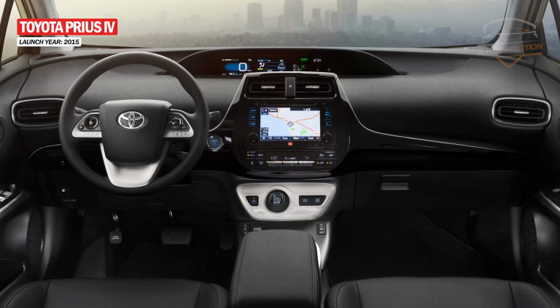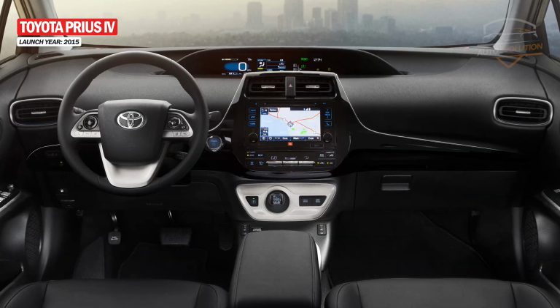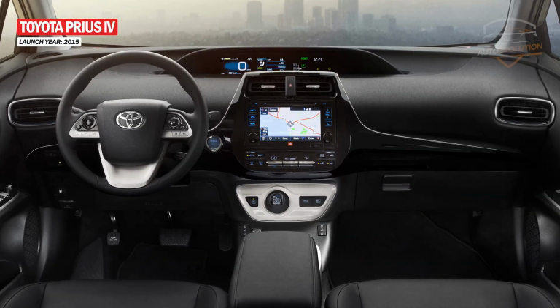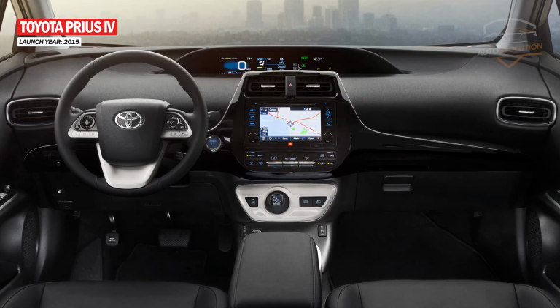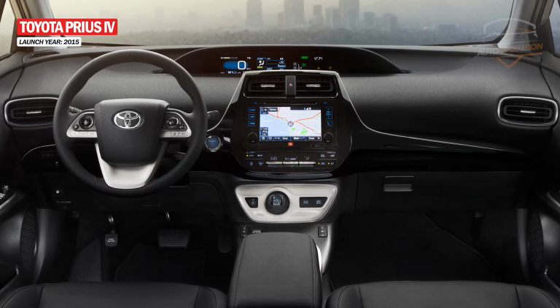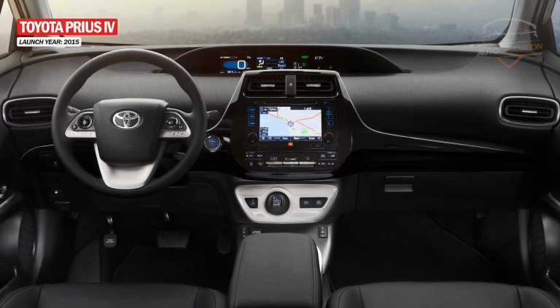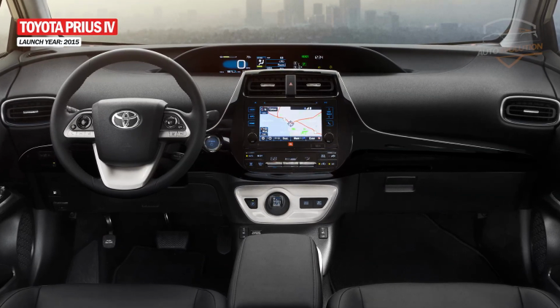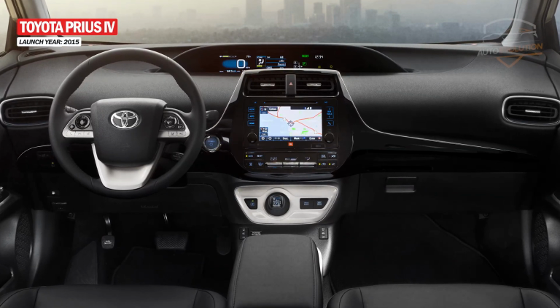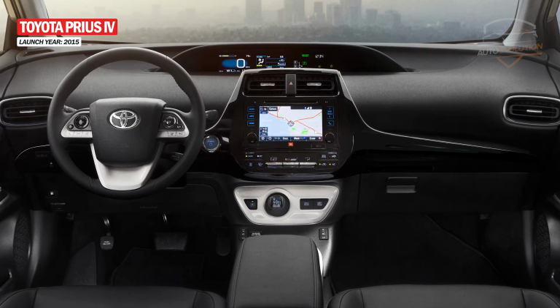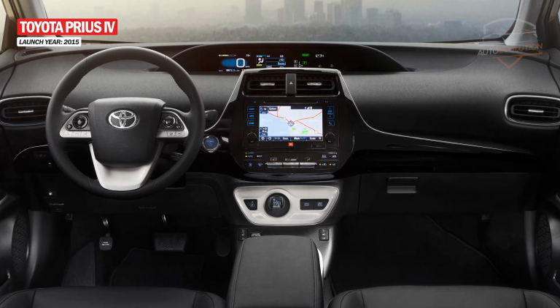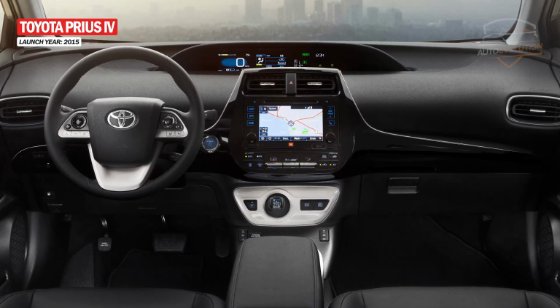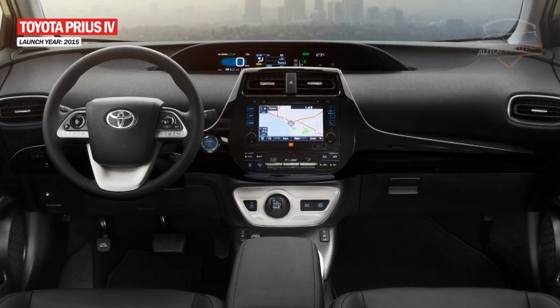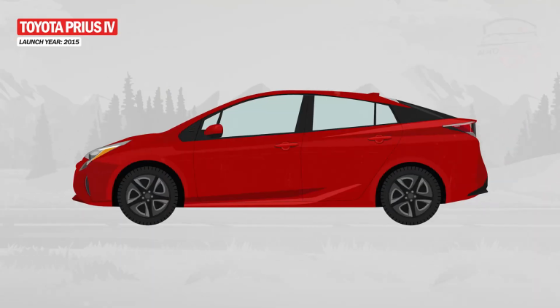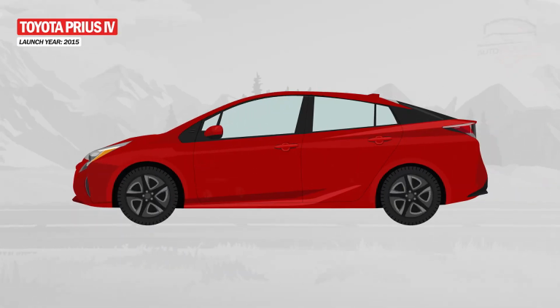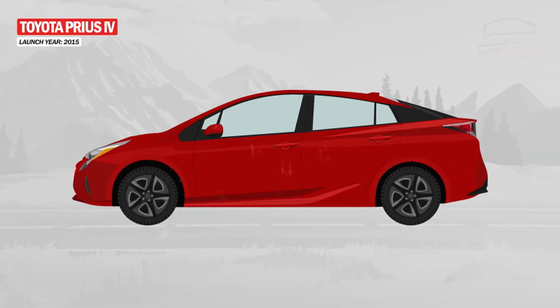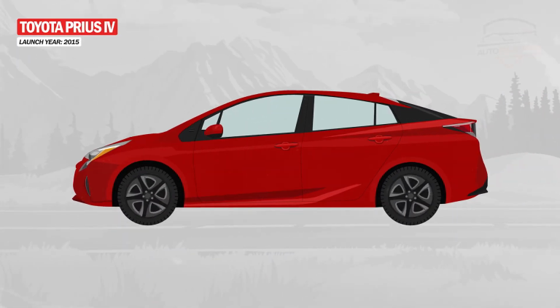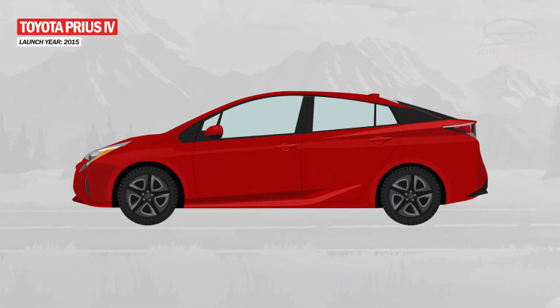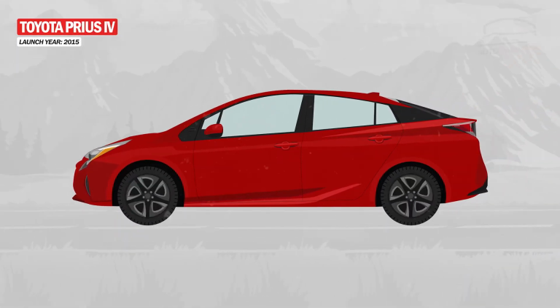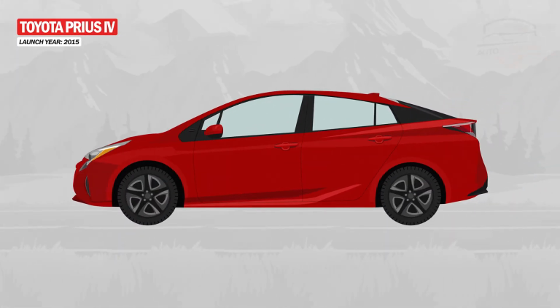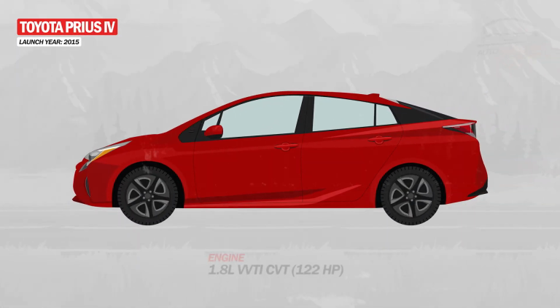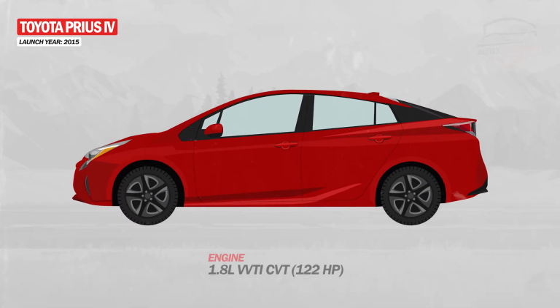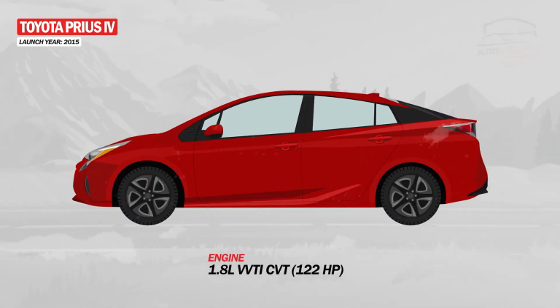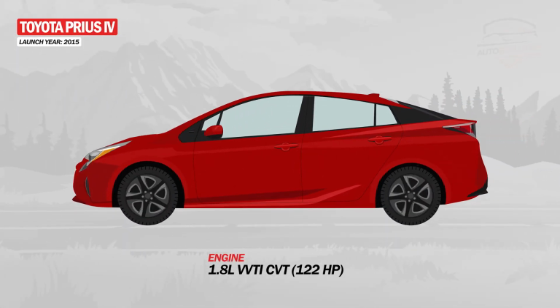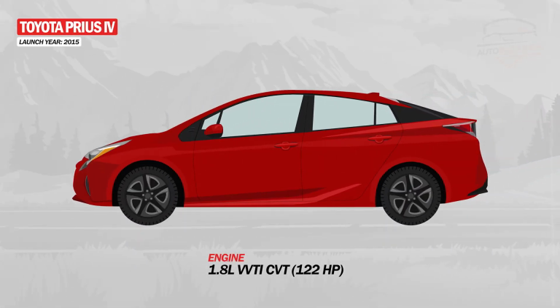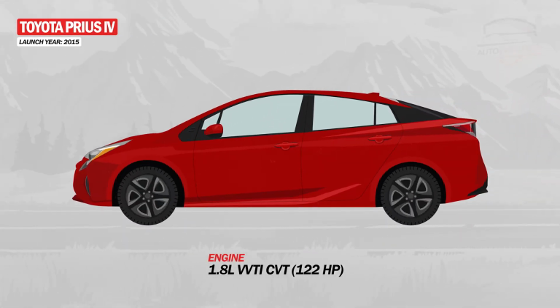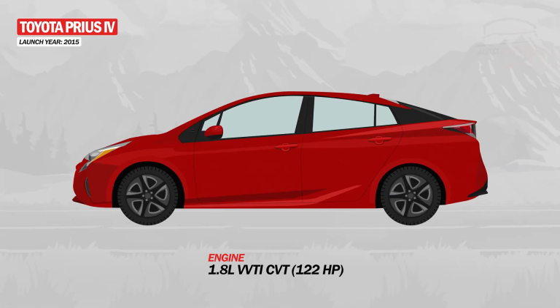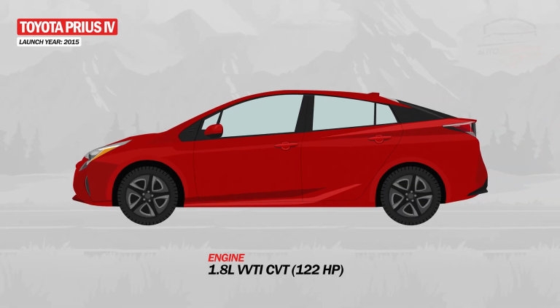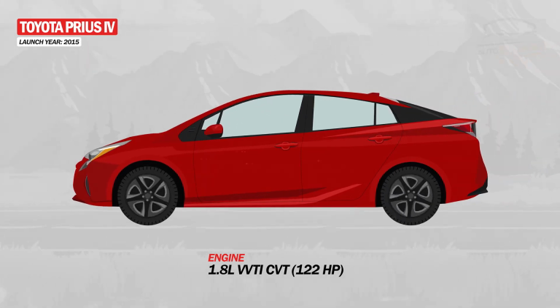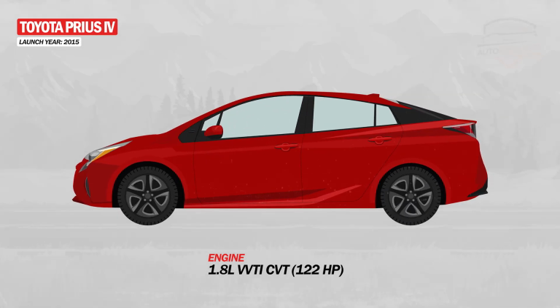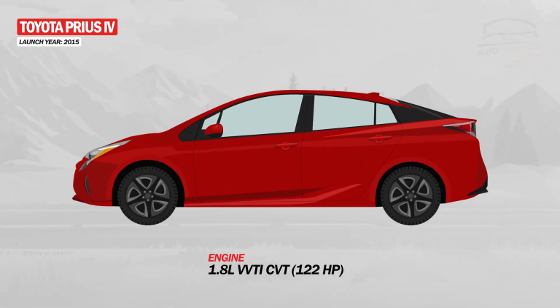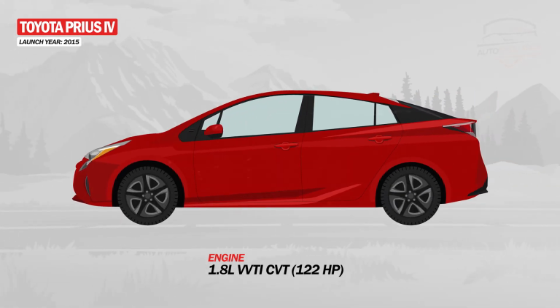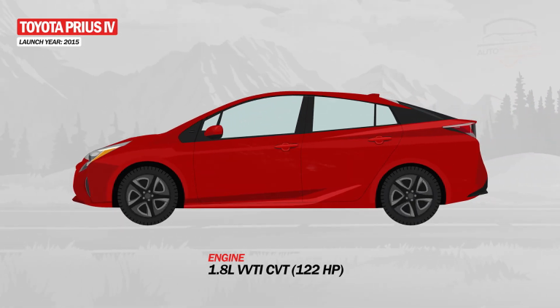The interior looks very good, and you could find a lot of technology on board. Under the hood, the Japanese offered the same 1.8-liter 100-hp gasoline engine, but with a much more powerful electric motor.